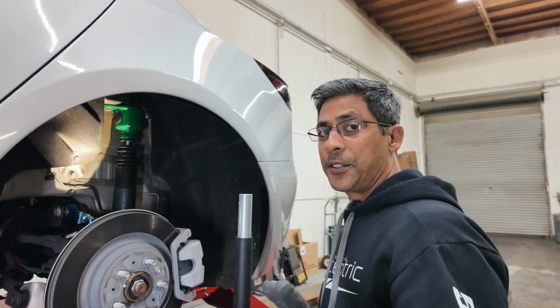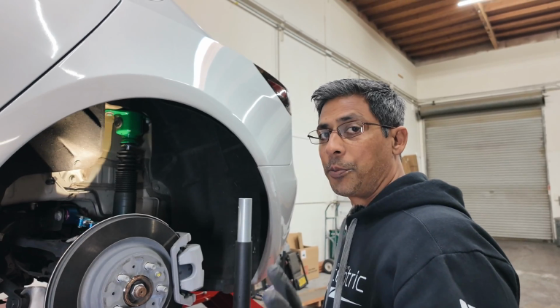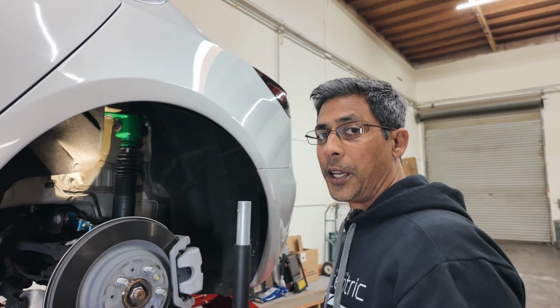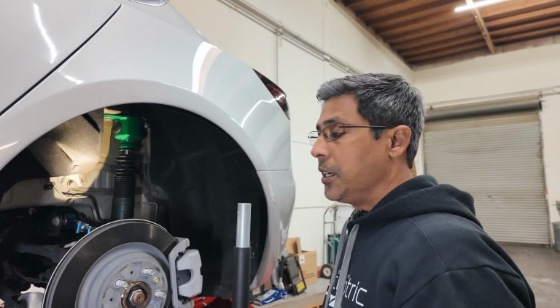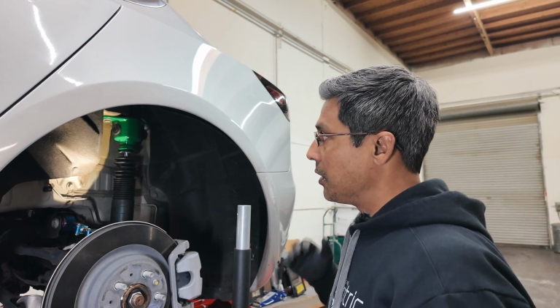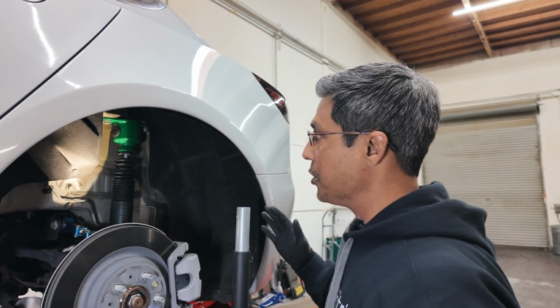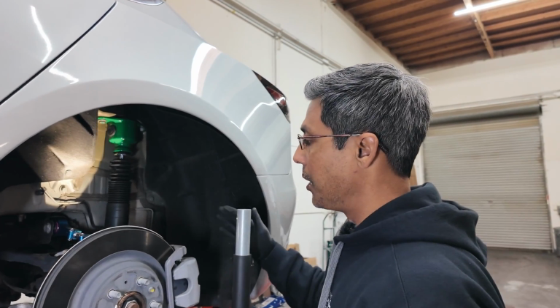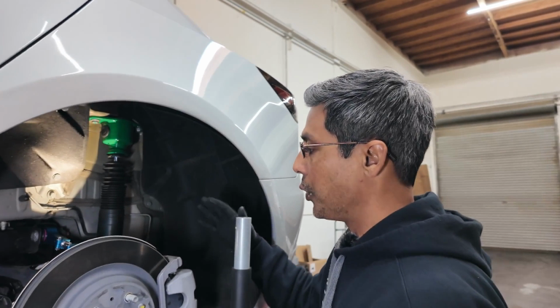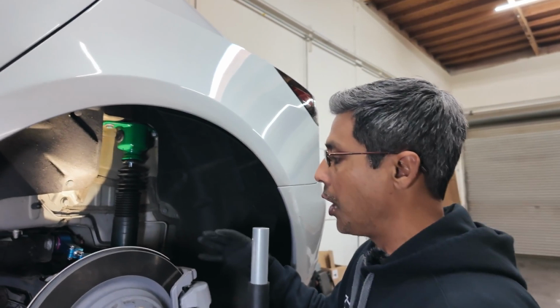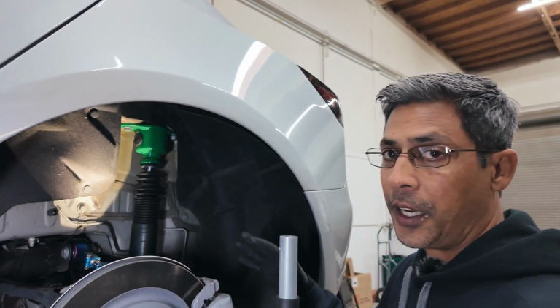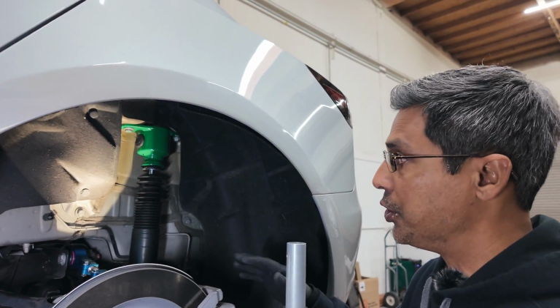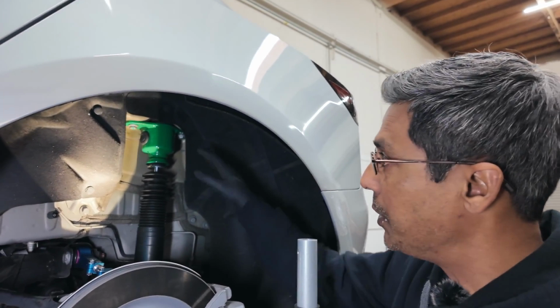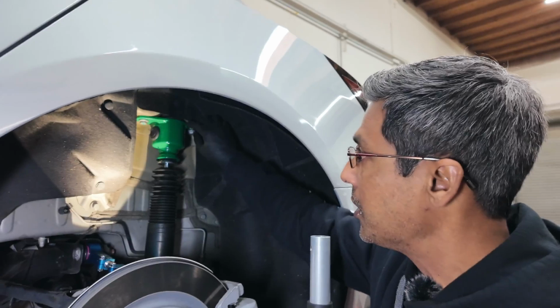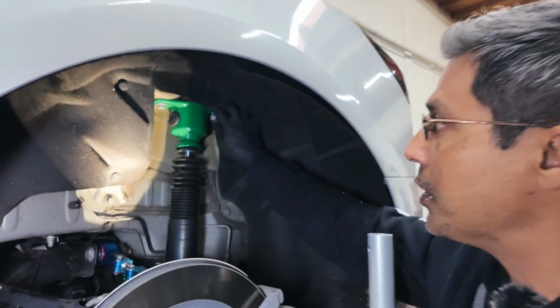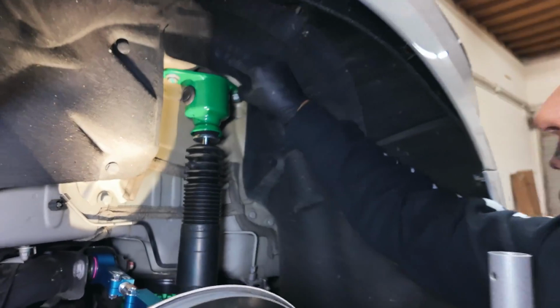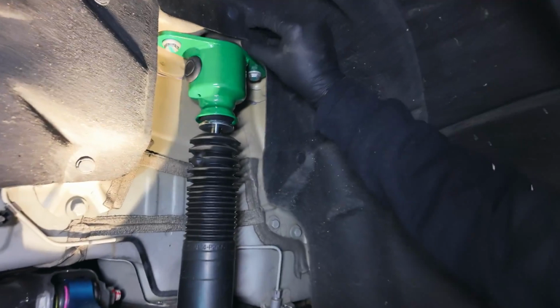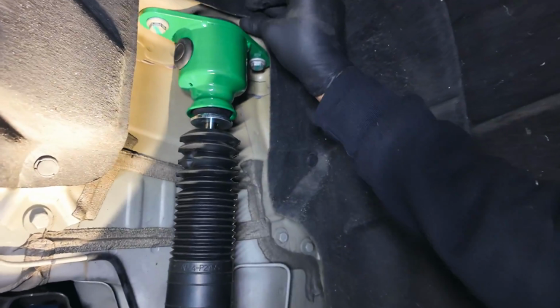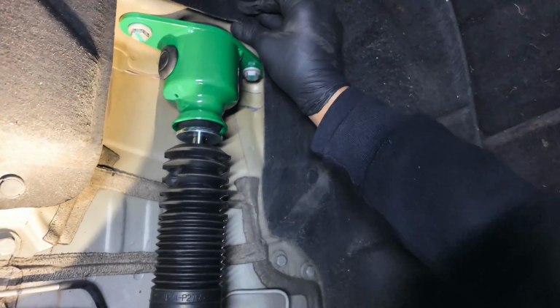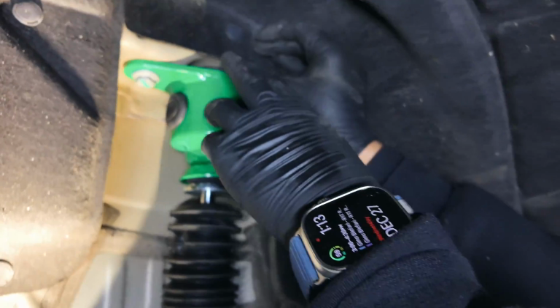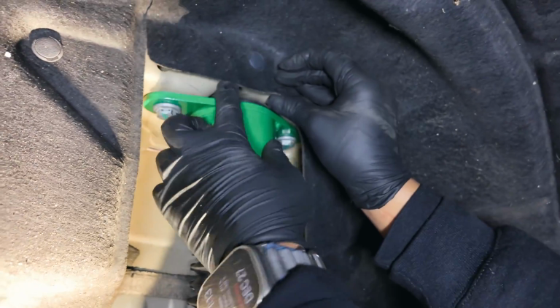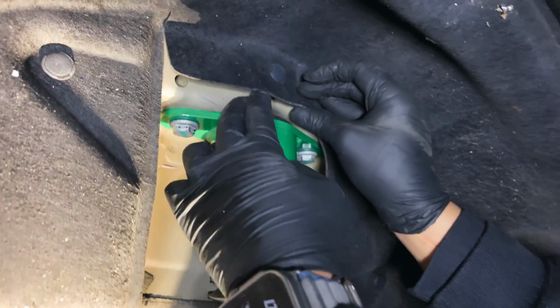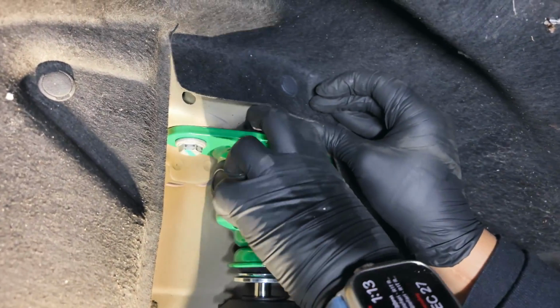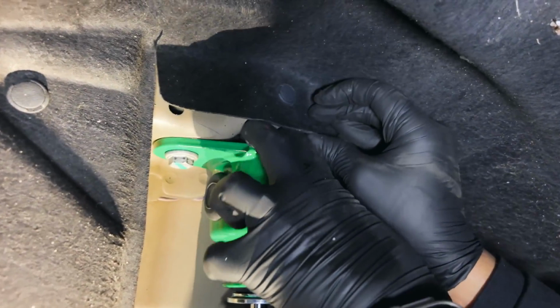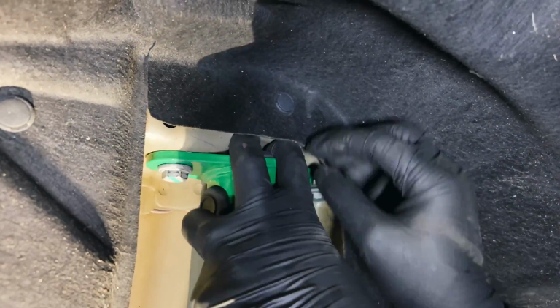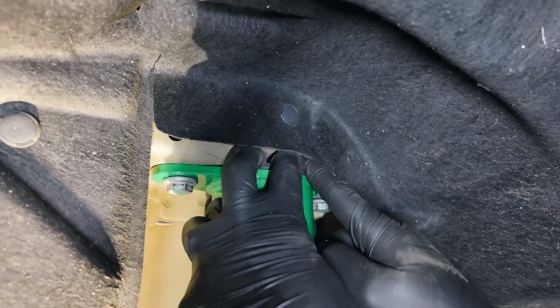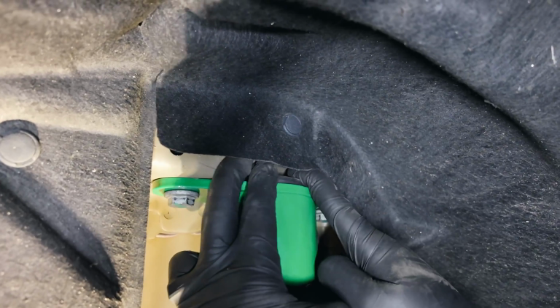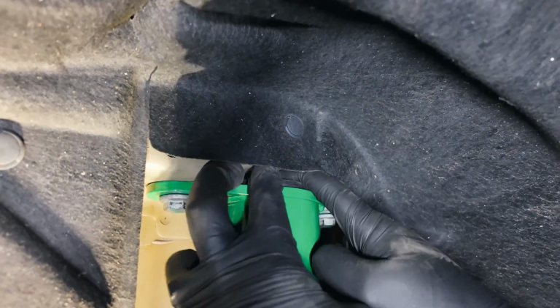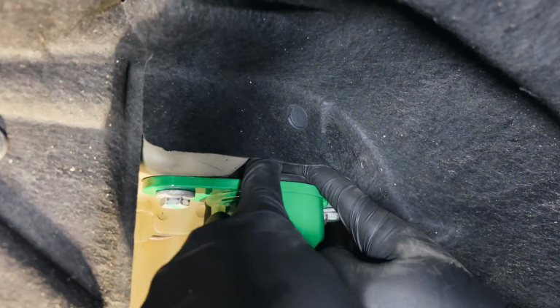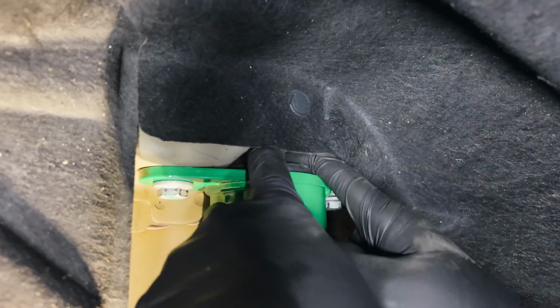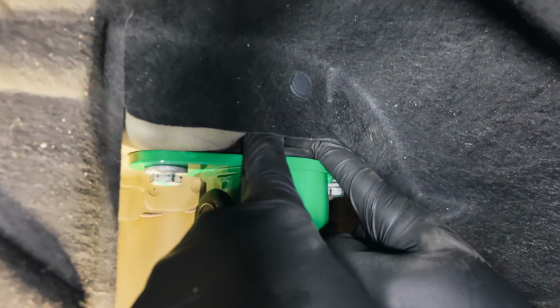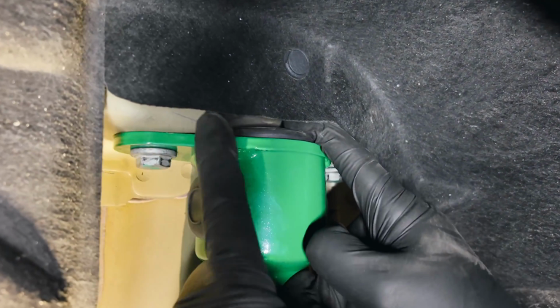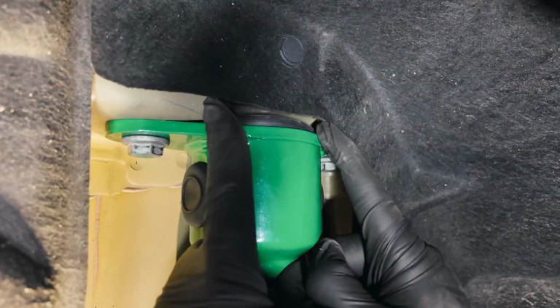So that's the Endura Pro Plus. It is a lot easier to do that with the wheel off and a couple of jacks, because if you take a look up here you don't really have much room to get your hands and fingers in there. If you've got really skinny fingers, maybe you could do it, but it's still a pain in the butt.